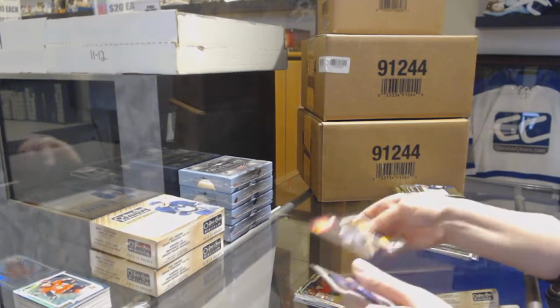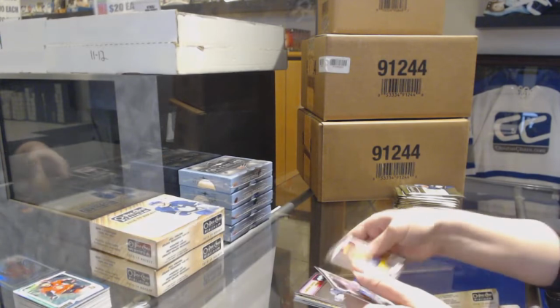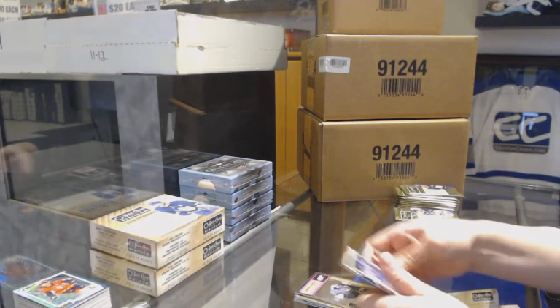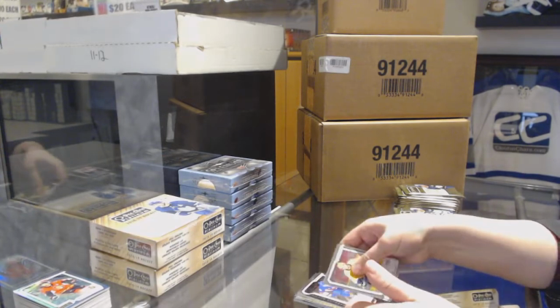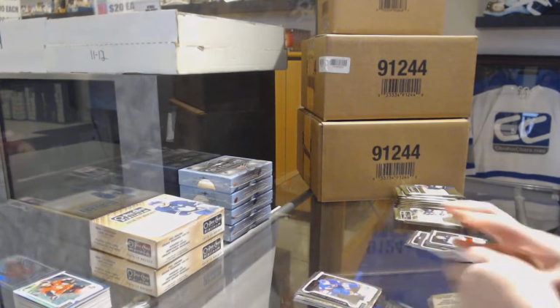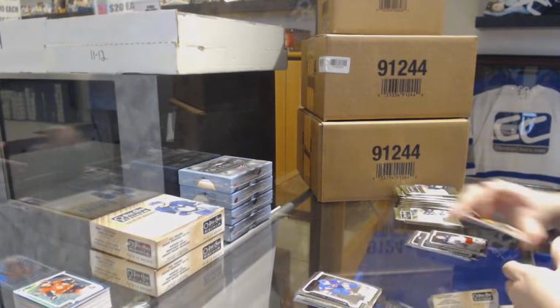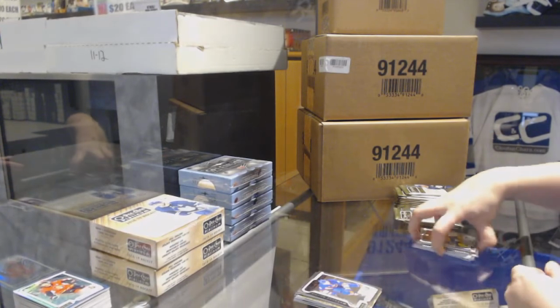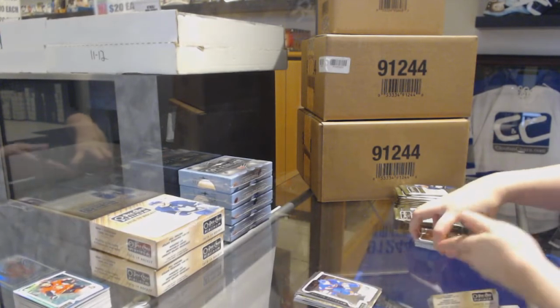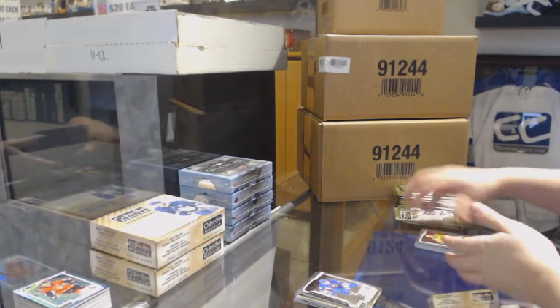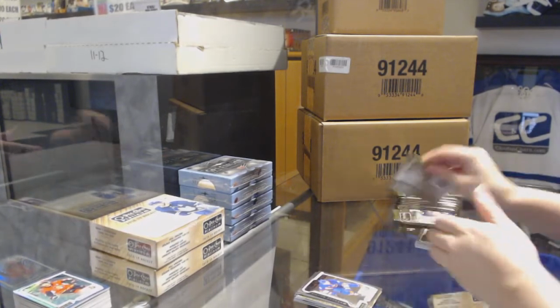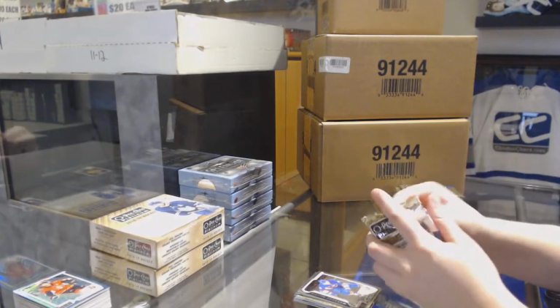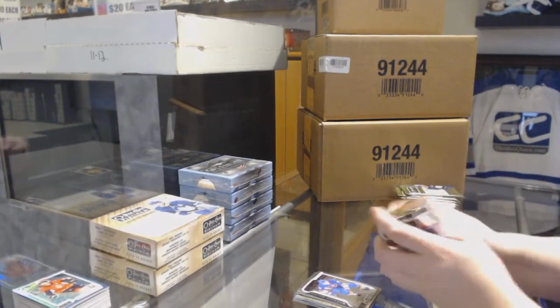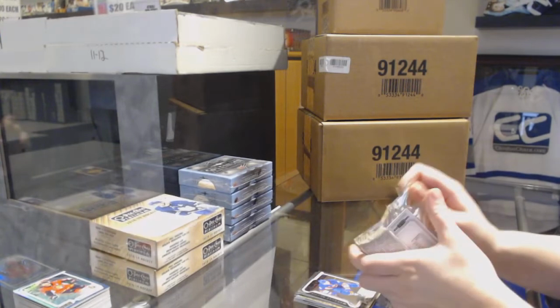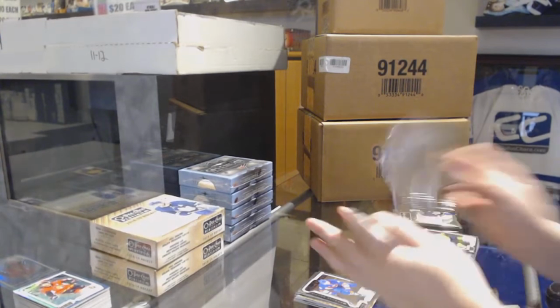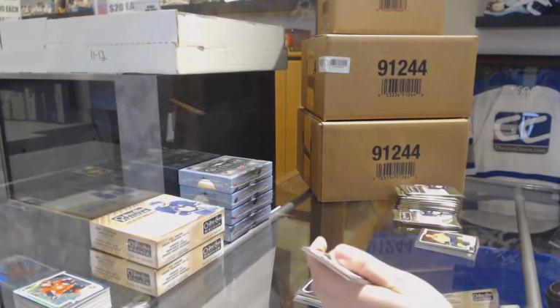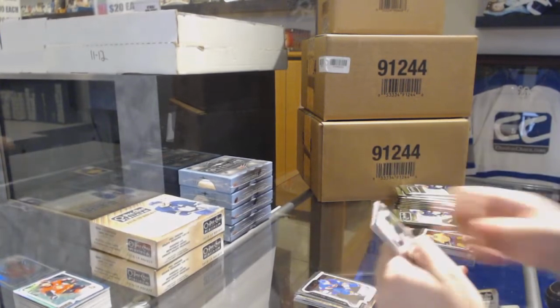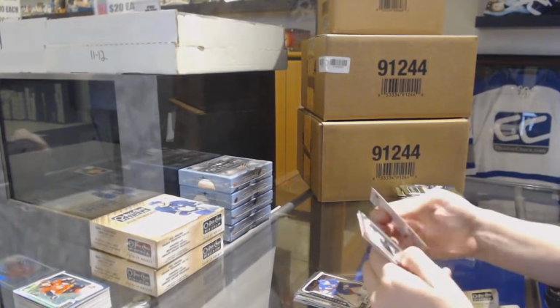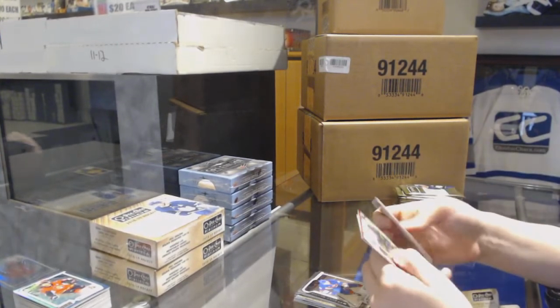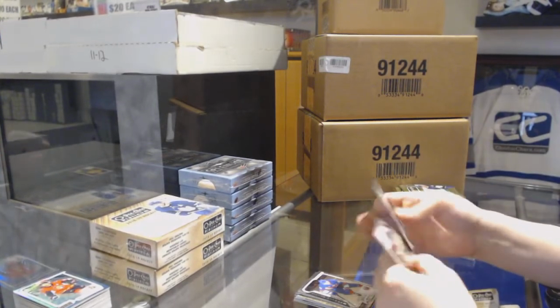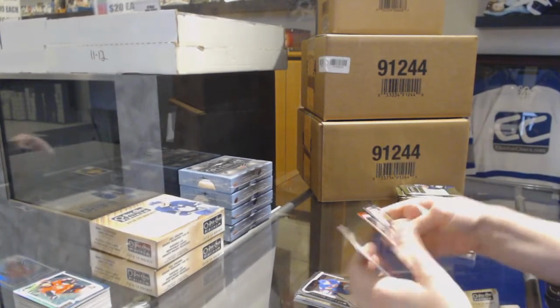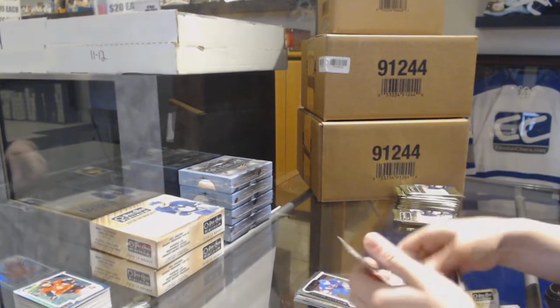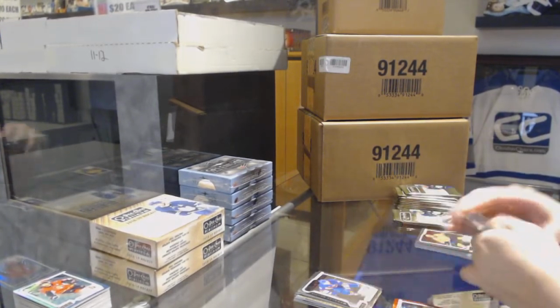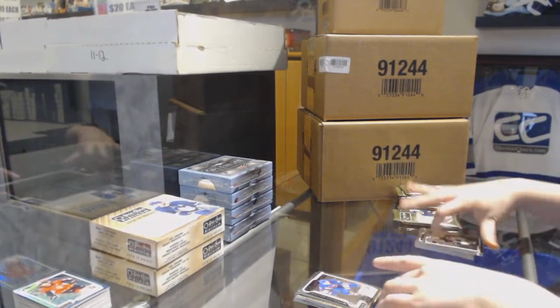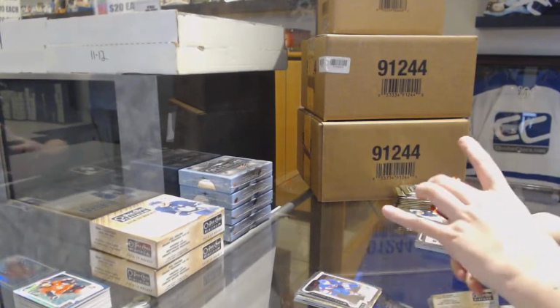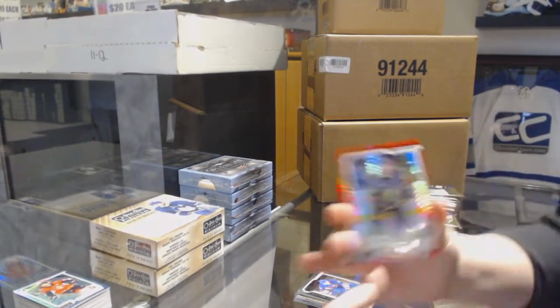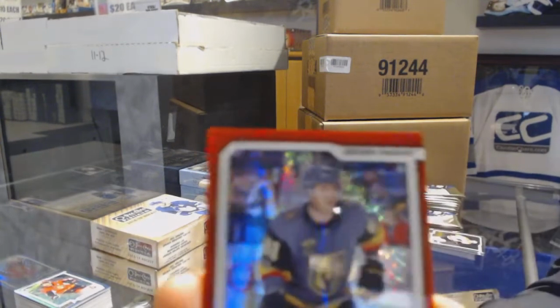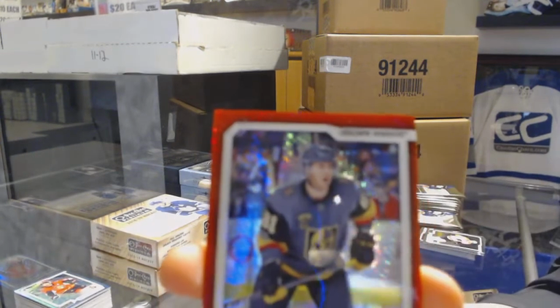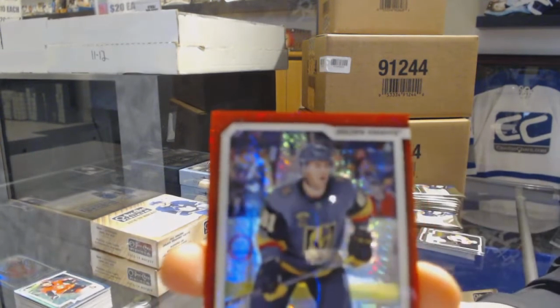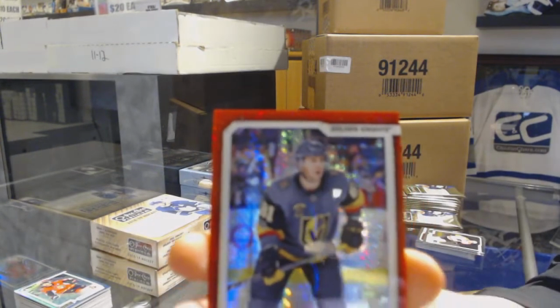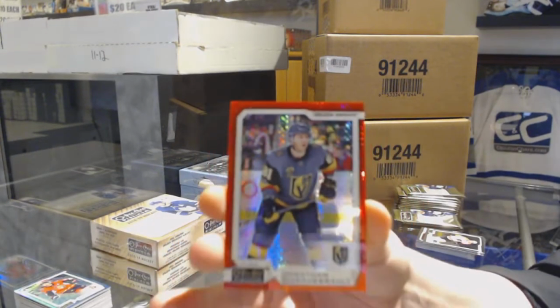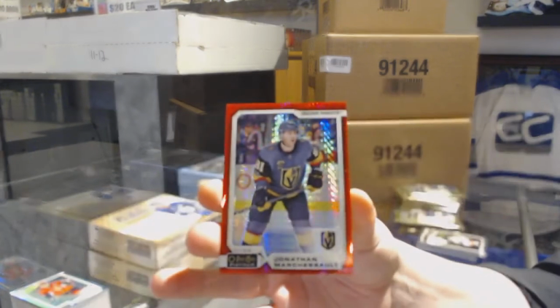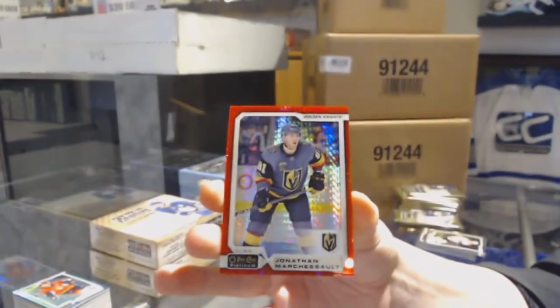Retro for Vegas - Jonathan Marchessault. Michael Dalcol, Rookie of the Islanders. We've got a Red Prism number 199 for Vegas, Jonathan Marchessault.